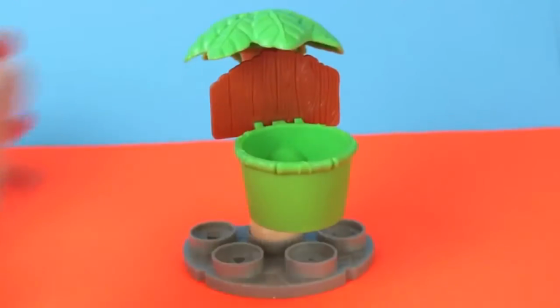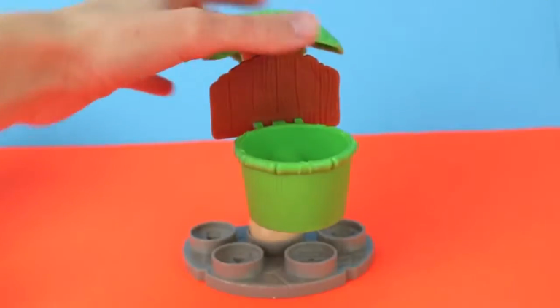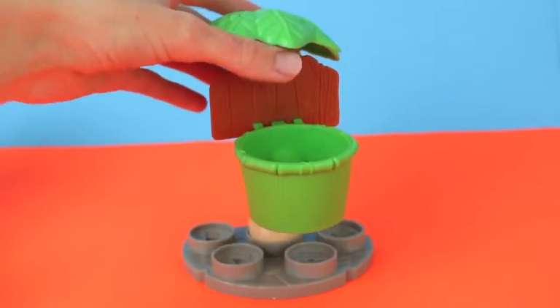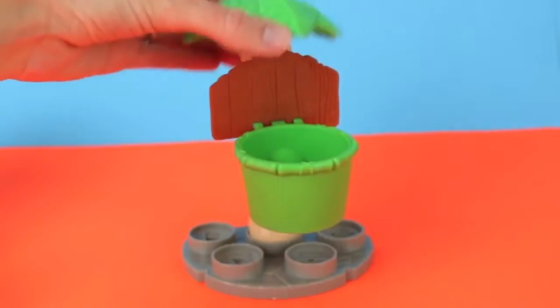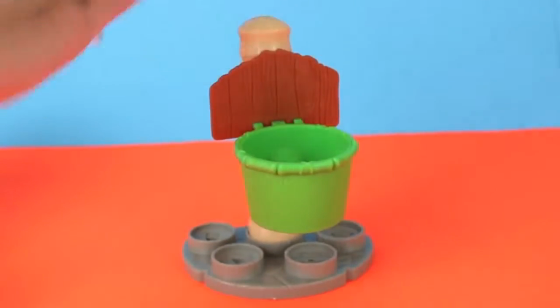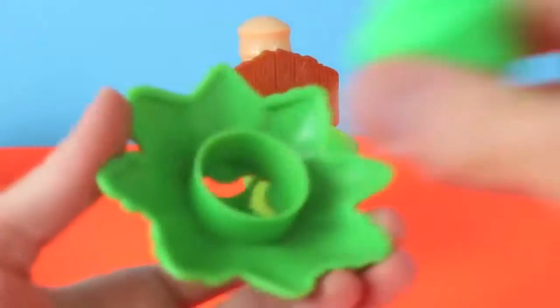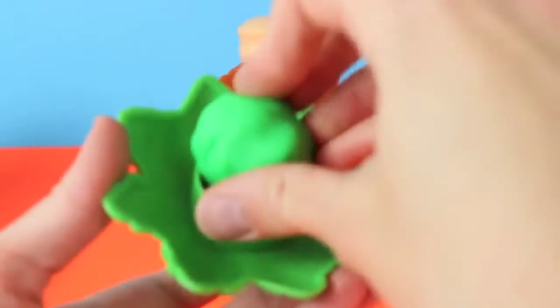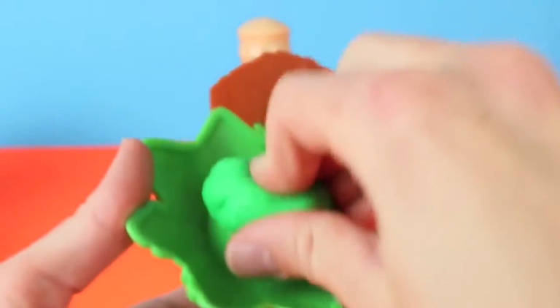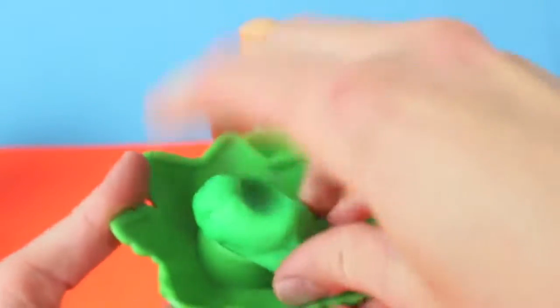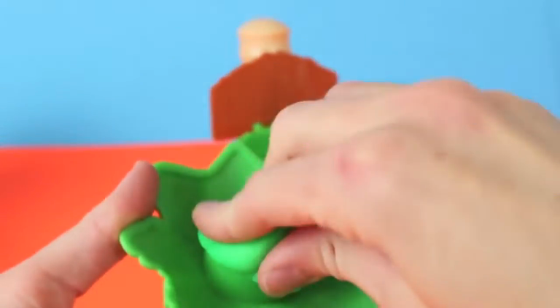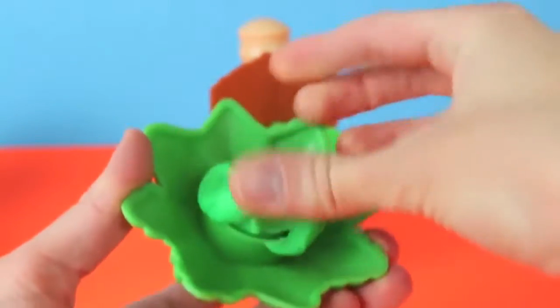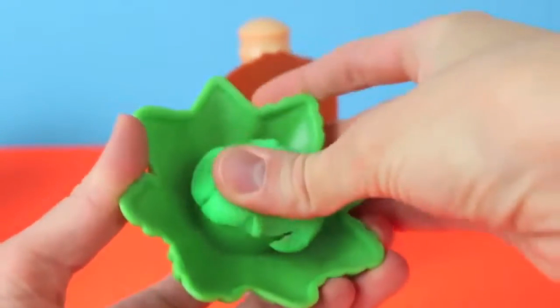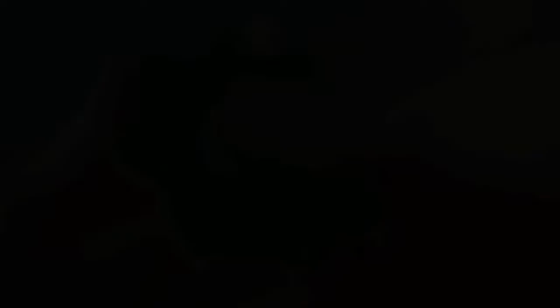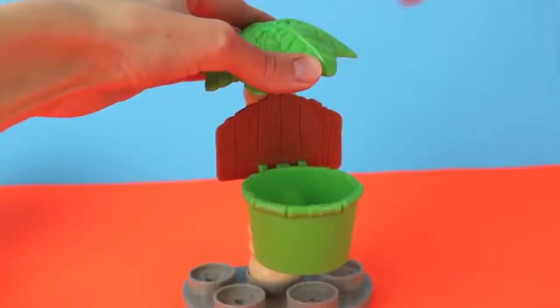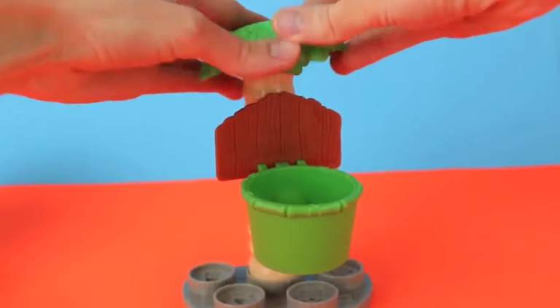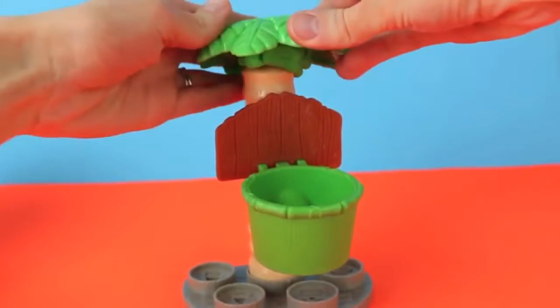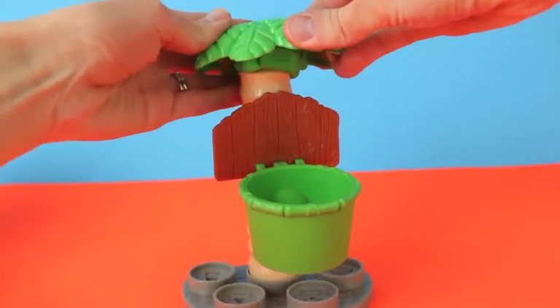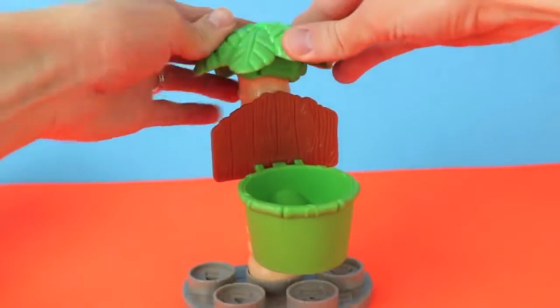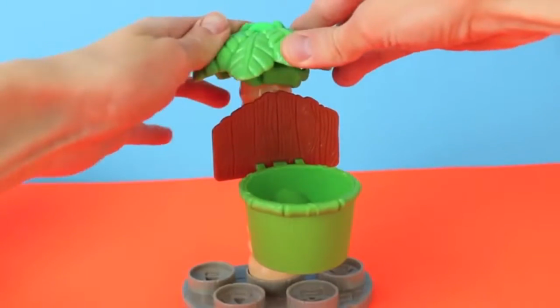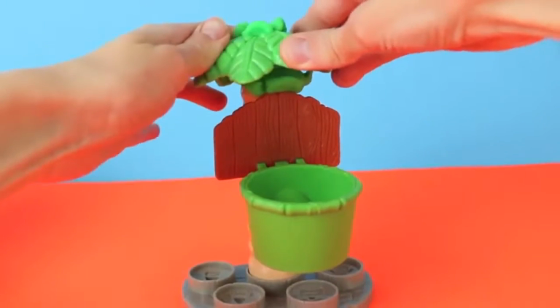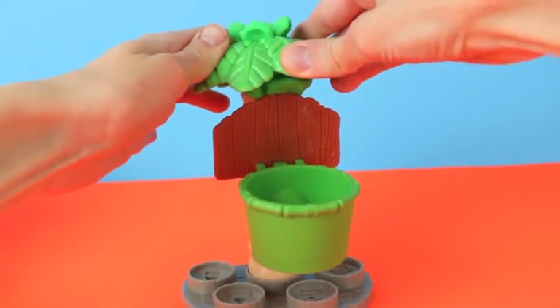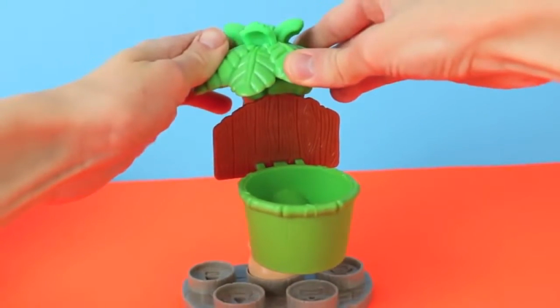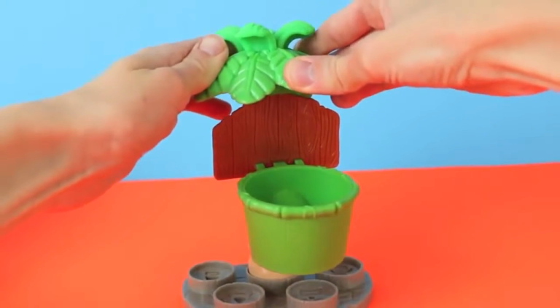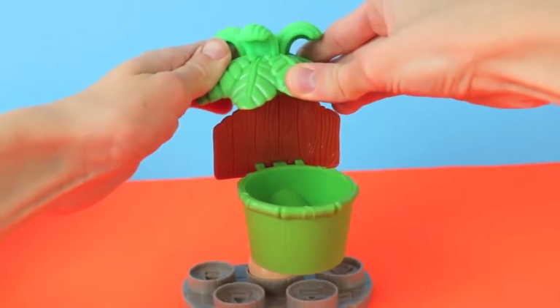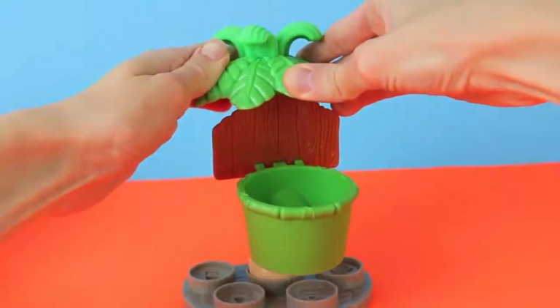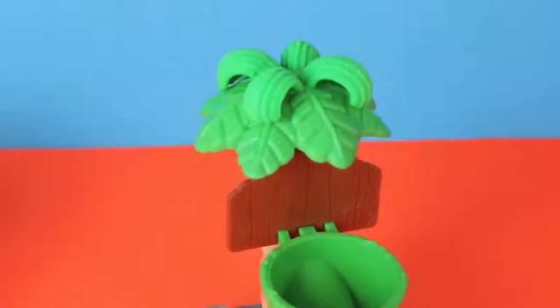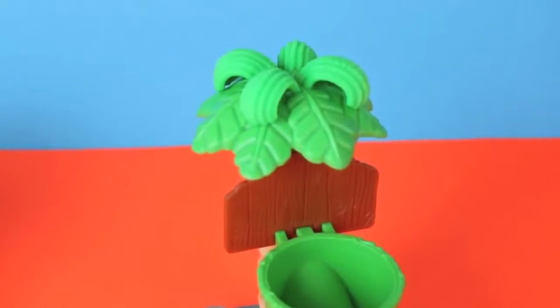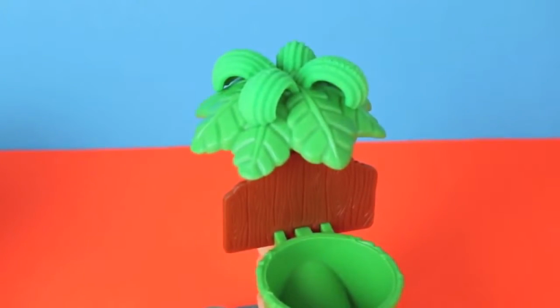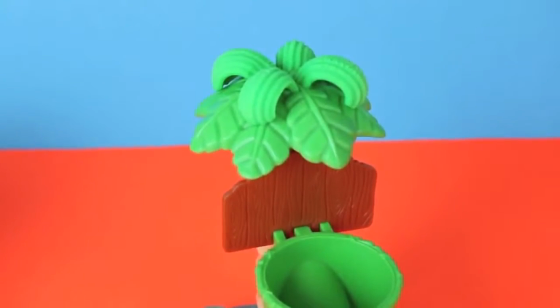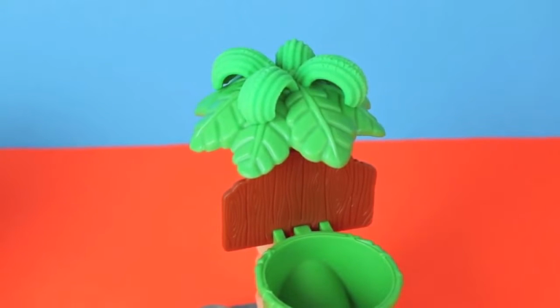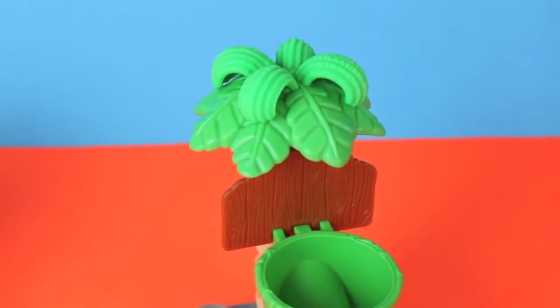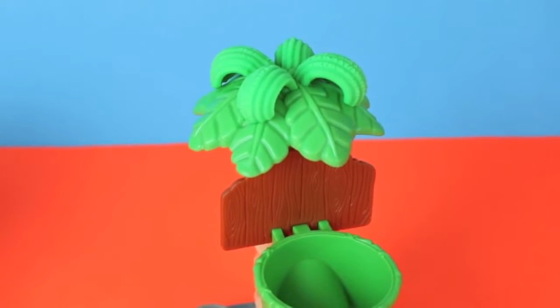Before the Dodos can play Squish It Ball, let's prepare the Palm Tree. I'm going to load up some green Play-Doh so that we can grow some leaves on the Palm Tree. Our leaves are set, so let's play!